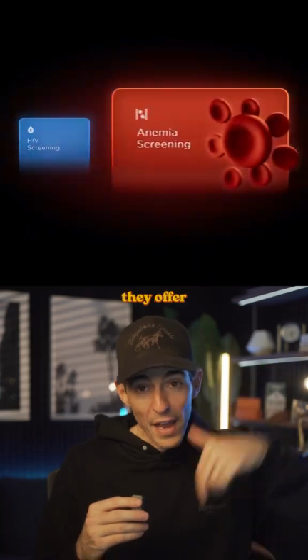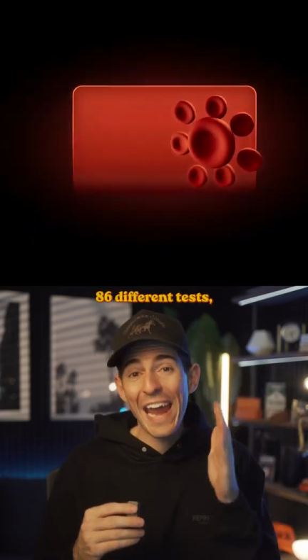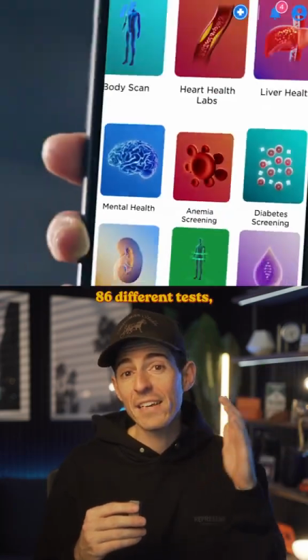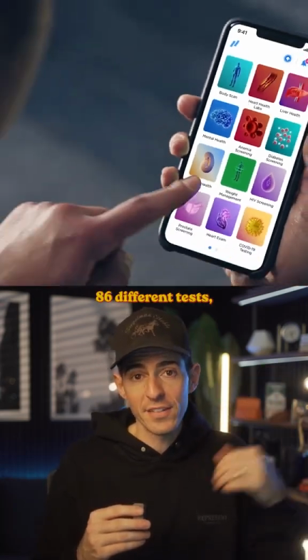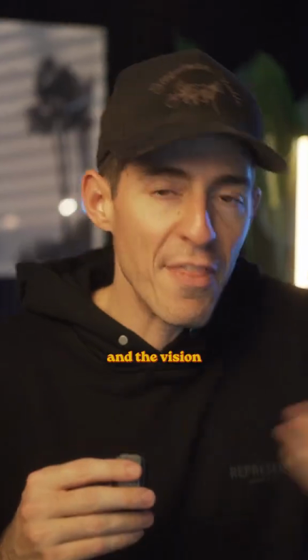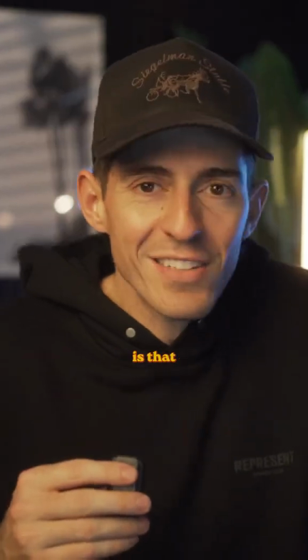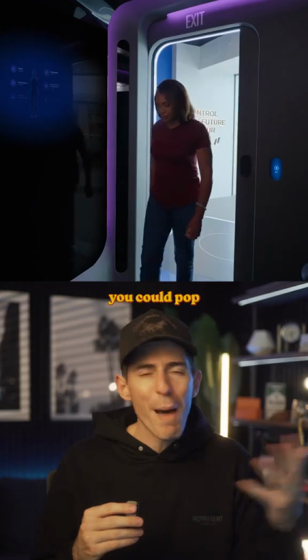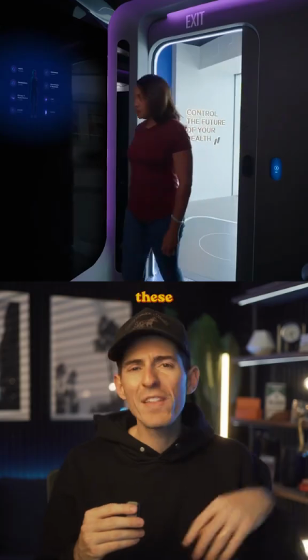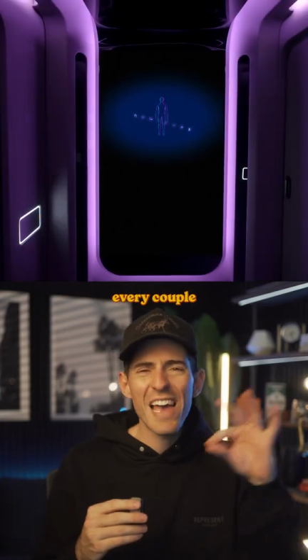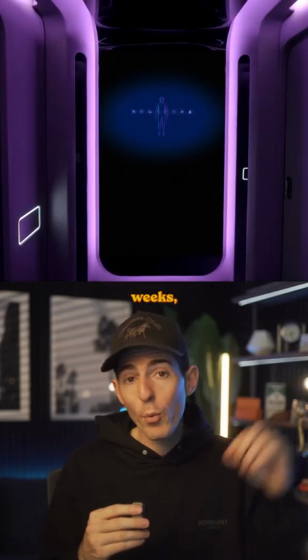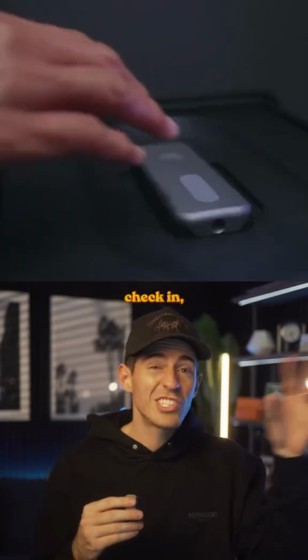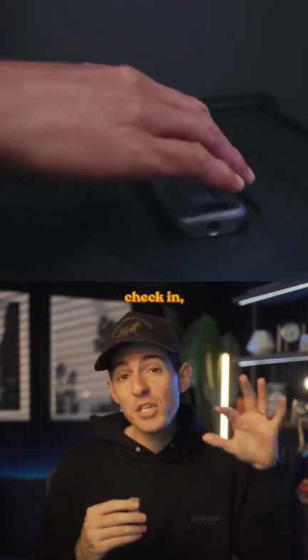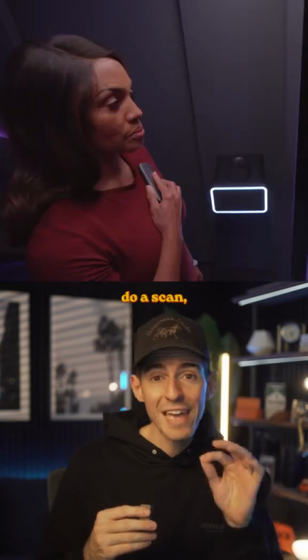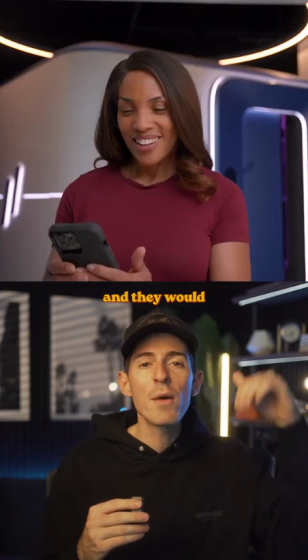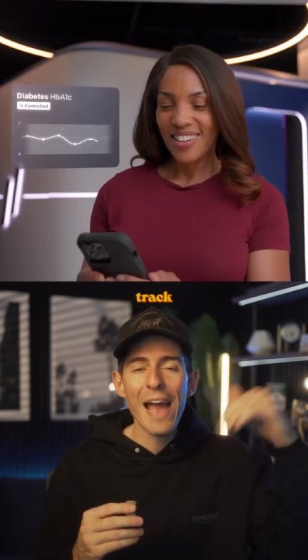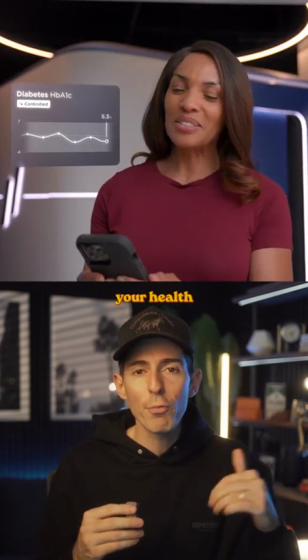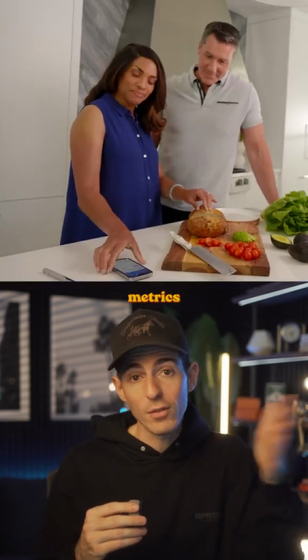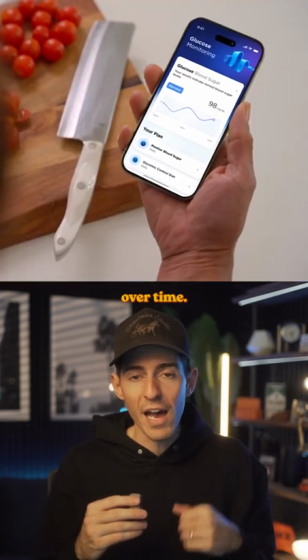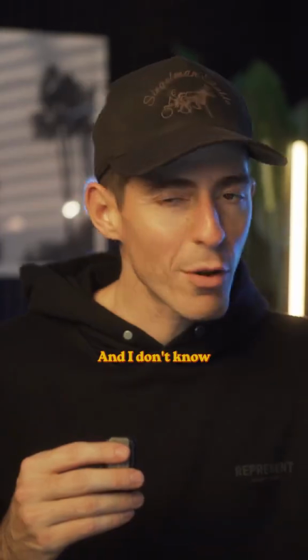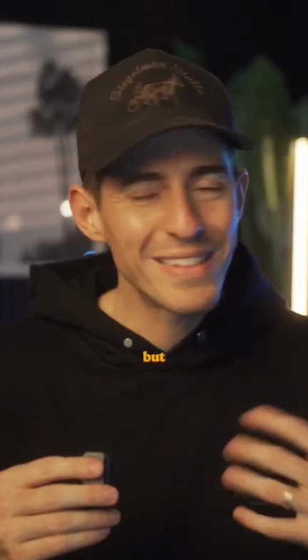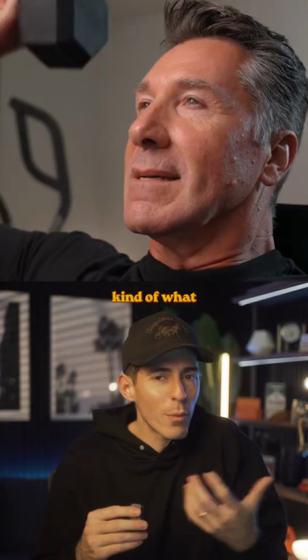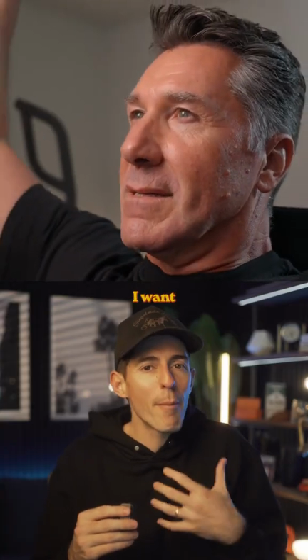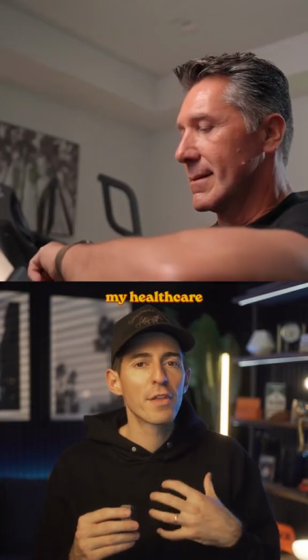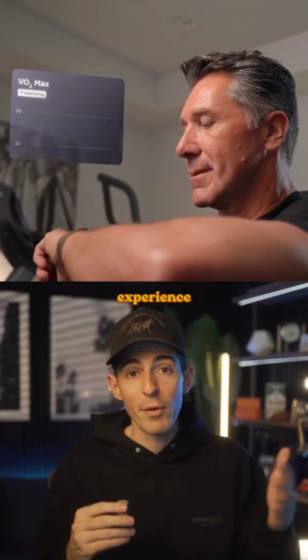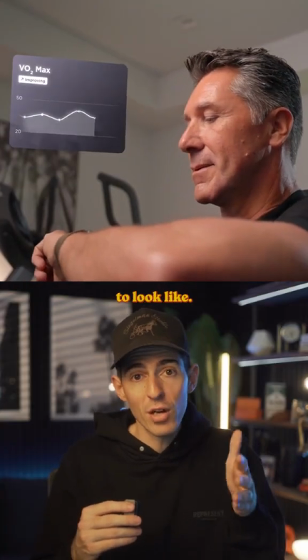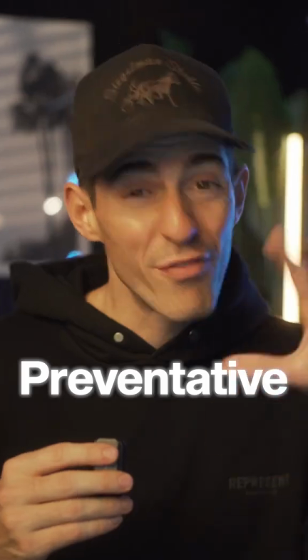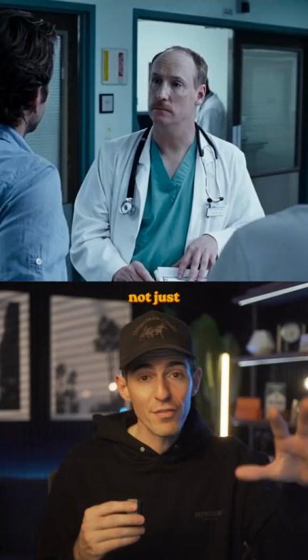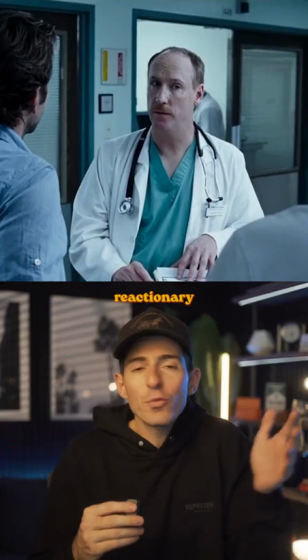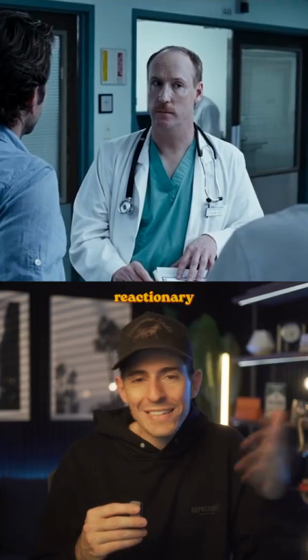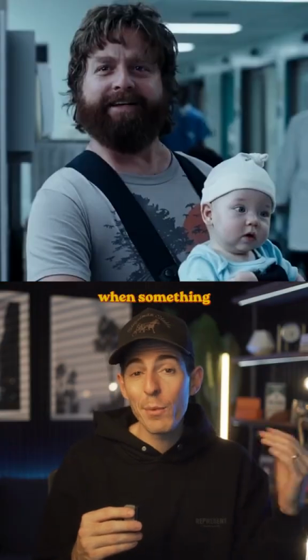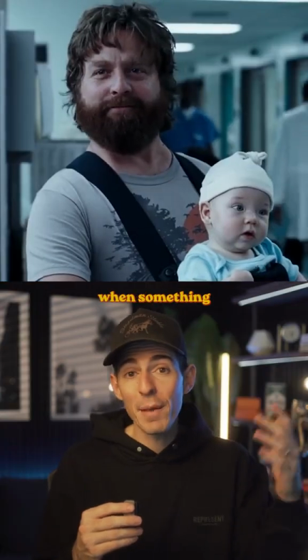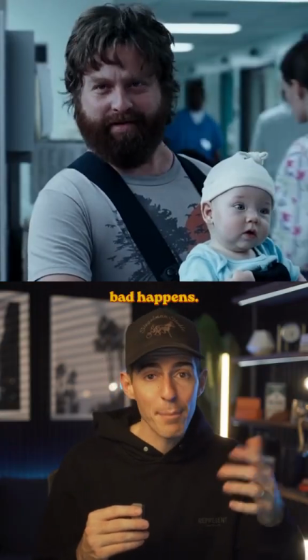Today they offer 86 different tests. The vision is that you could pop into one of these pods every couple weeks, check in, do a scan, and they would track your health metrics over time. And that's kind of what I want my healthcare experience to look like — preventative, not just reactionary when something bad happens.